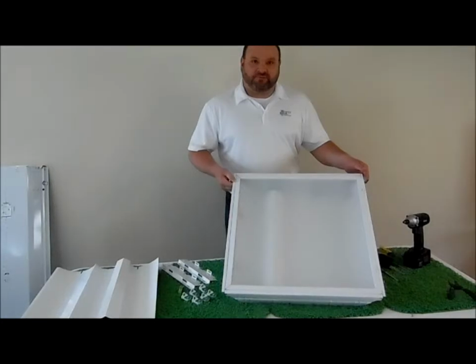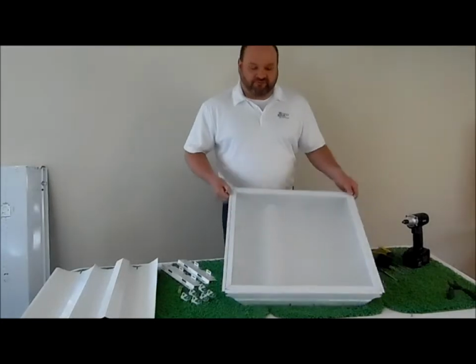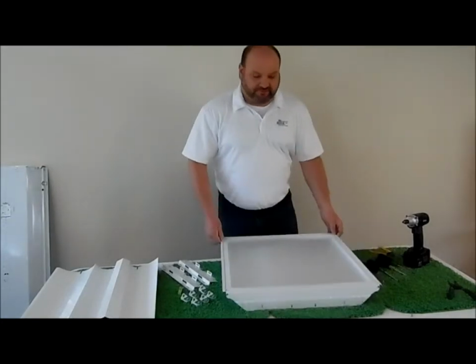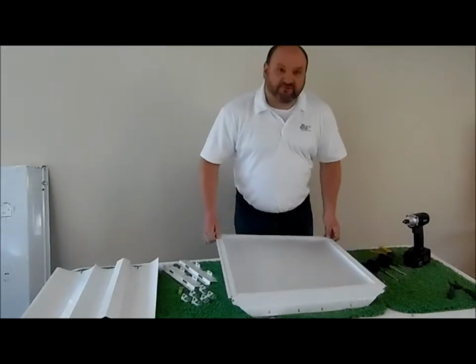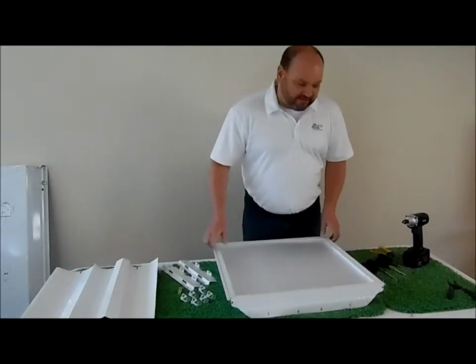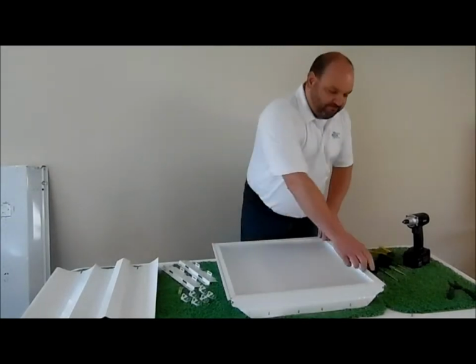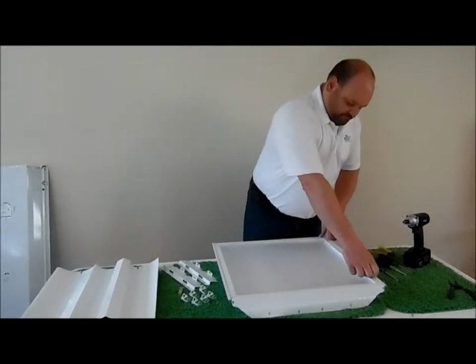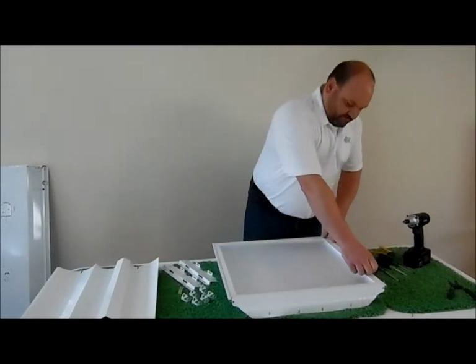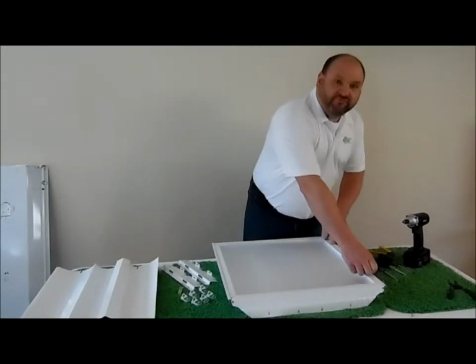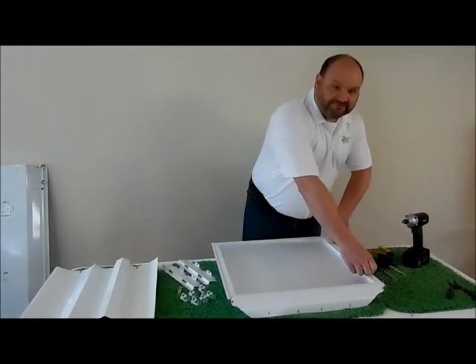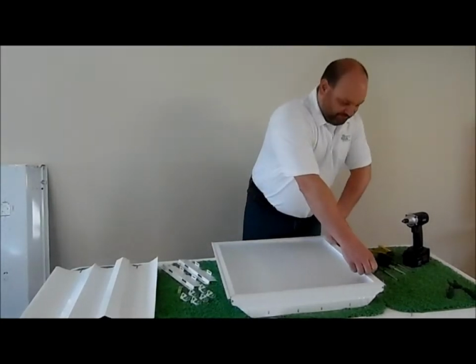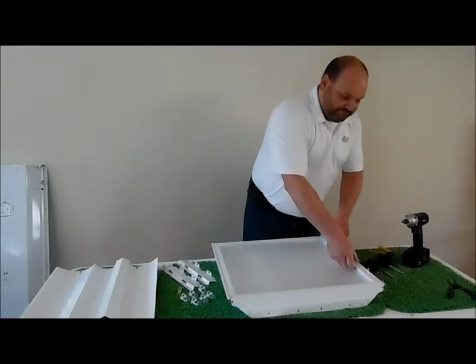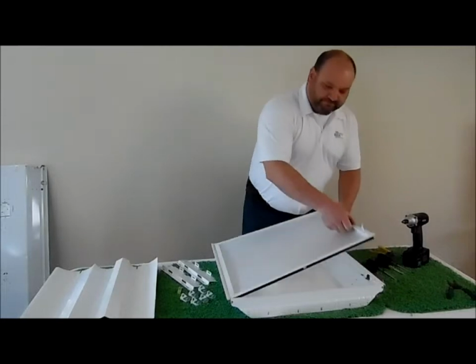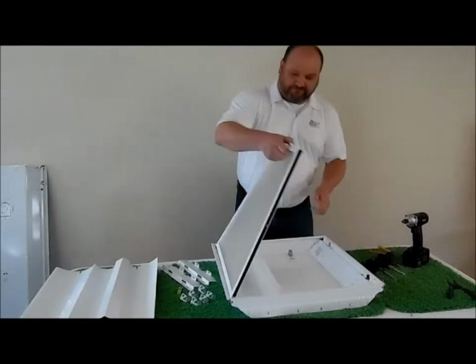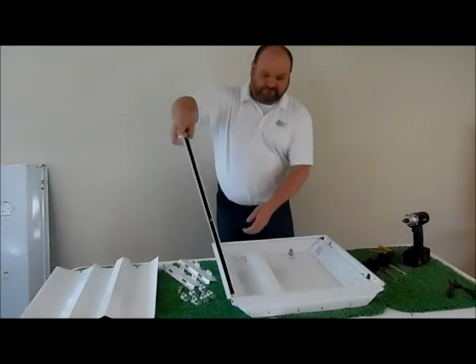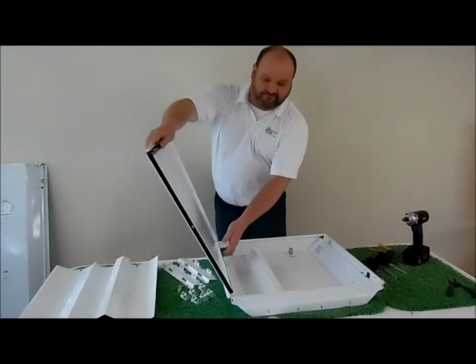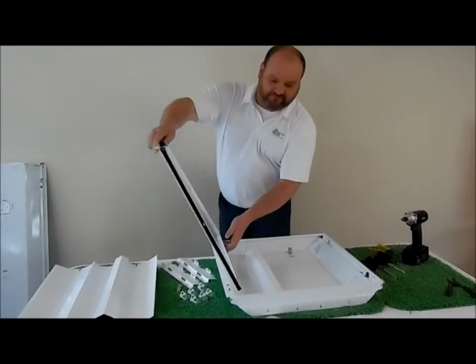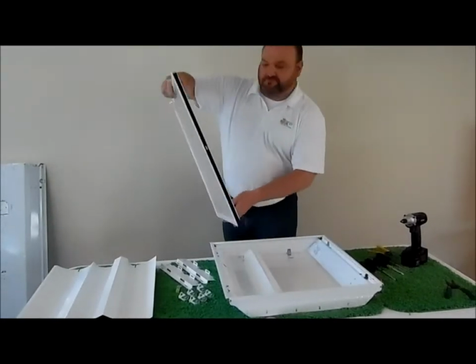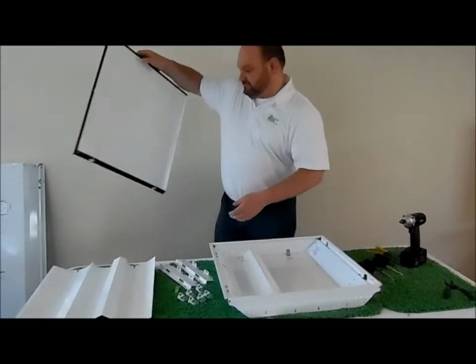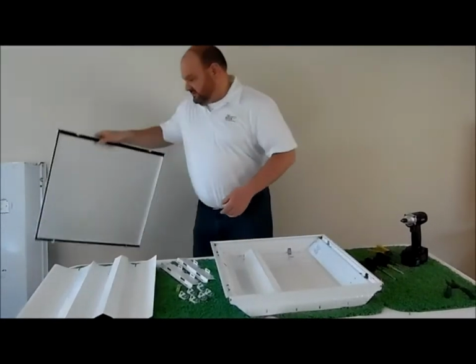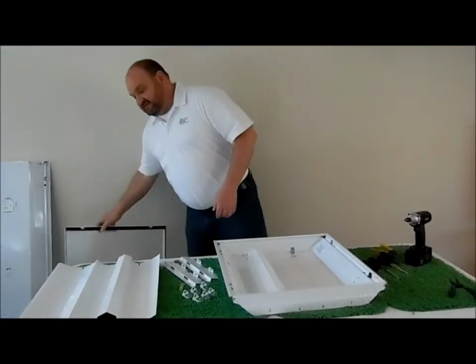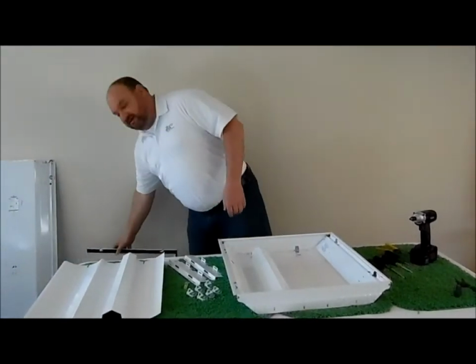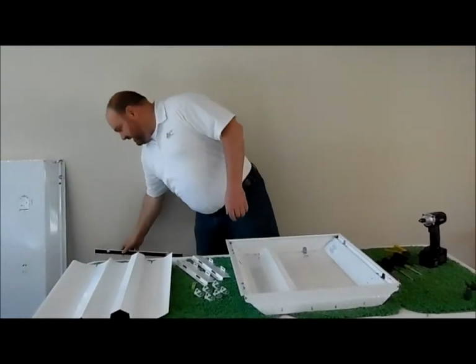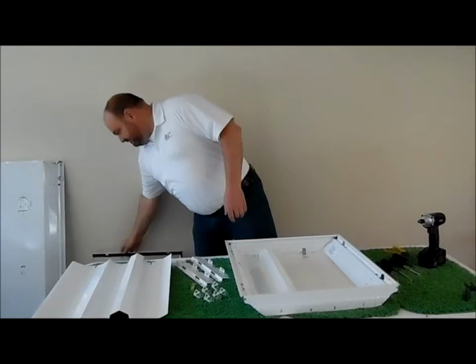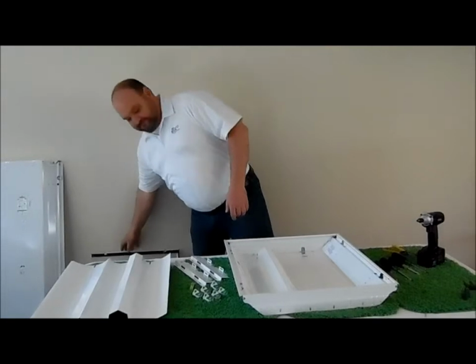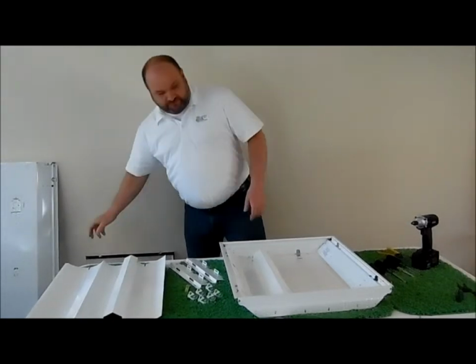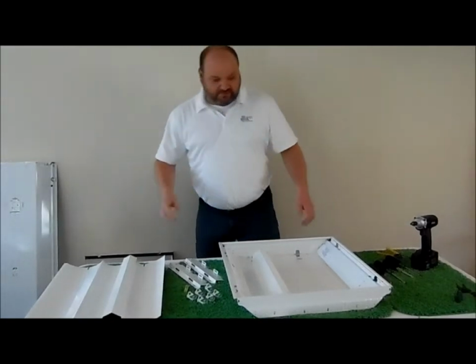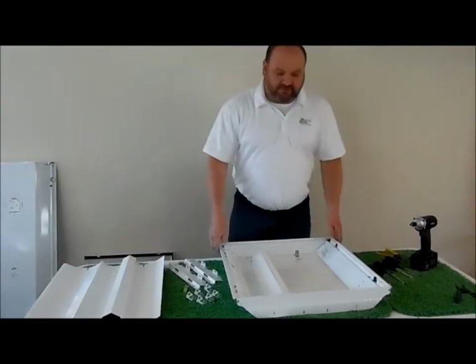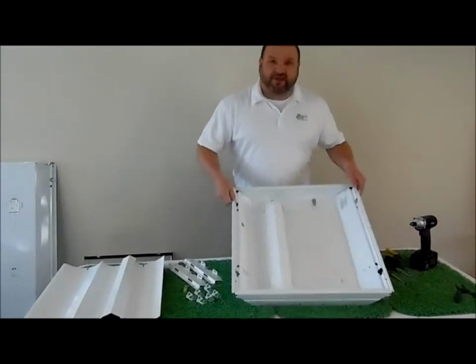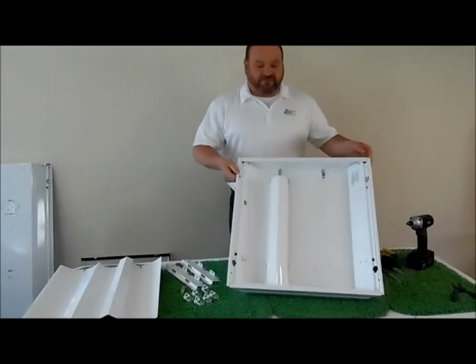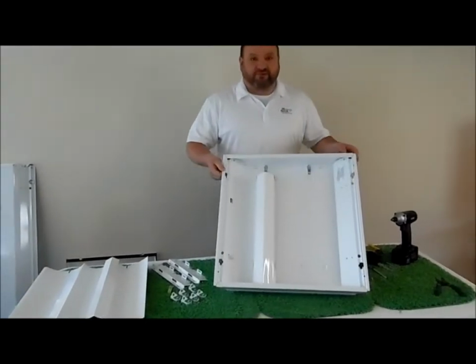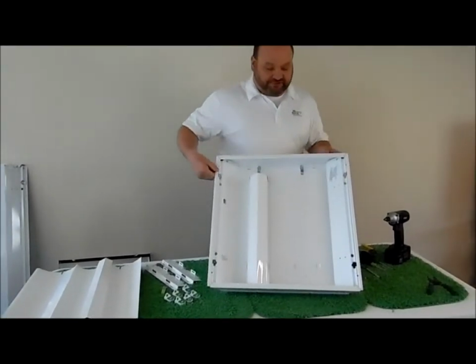Starting with the 2x2 fixture, the first step is to remove the lens and set it aside. Now we have the empty 2x2 fixture.